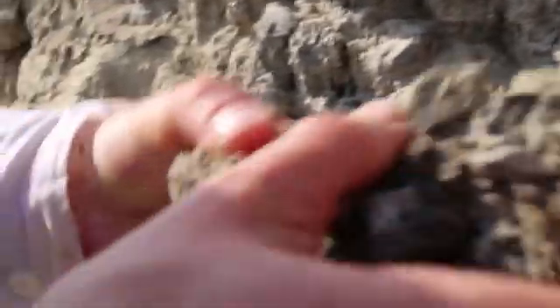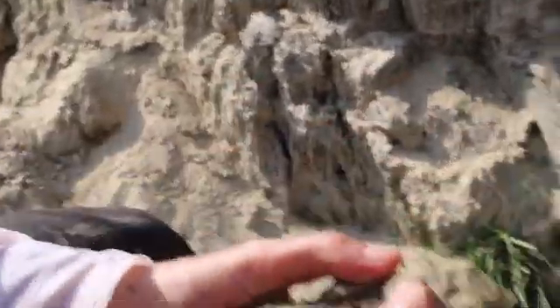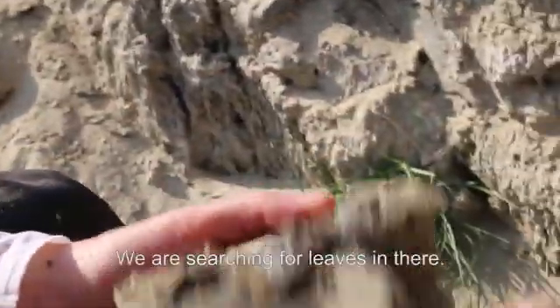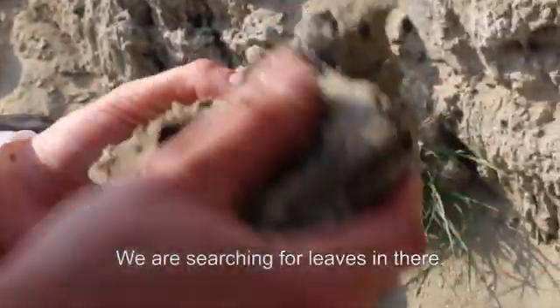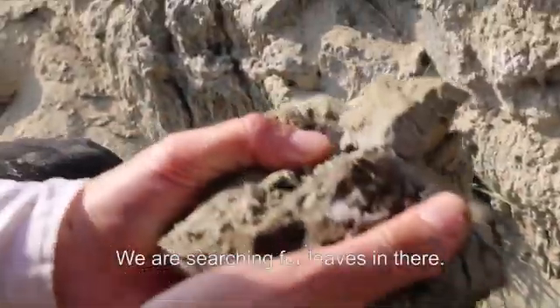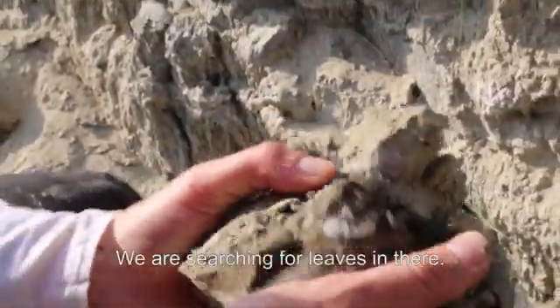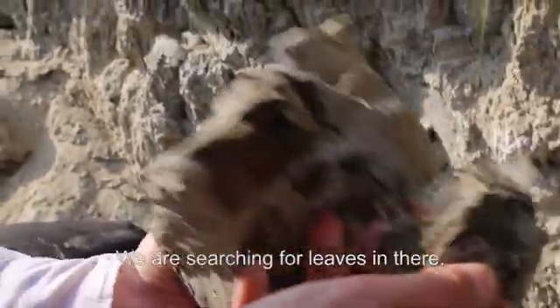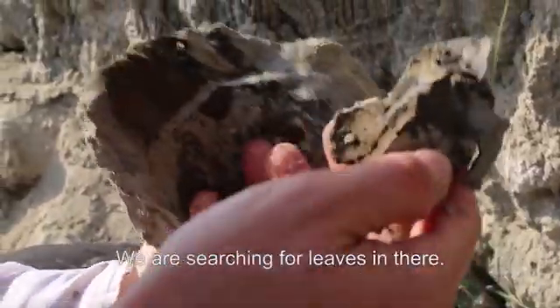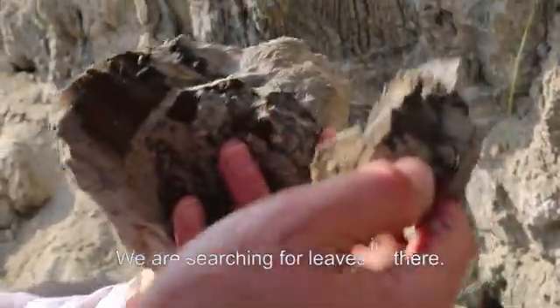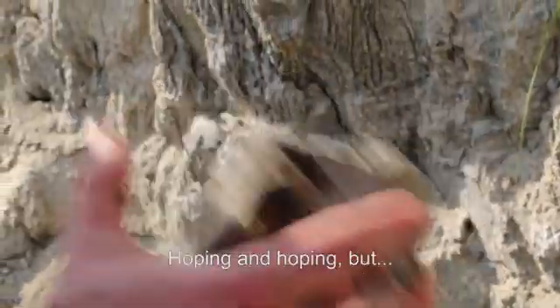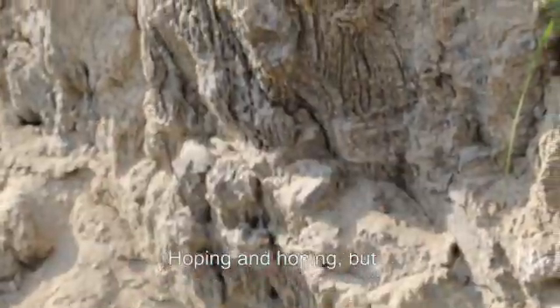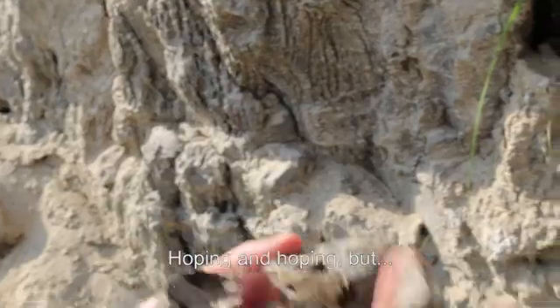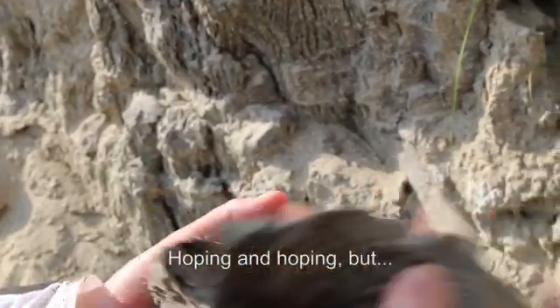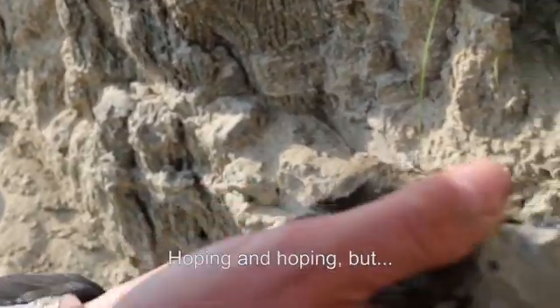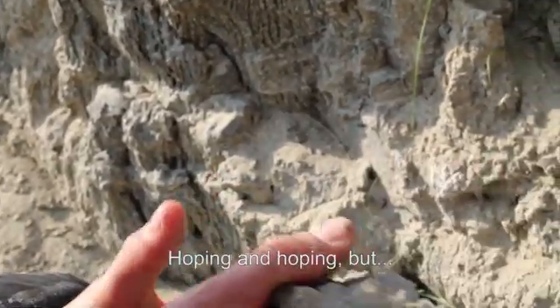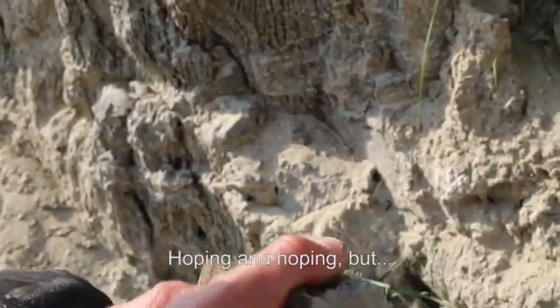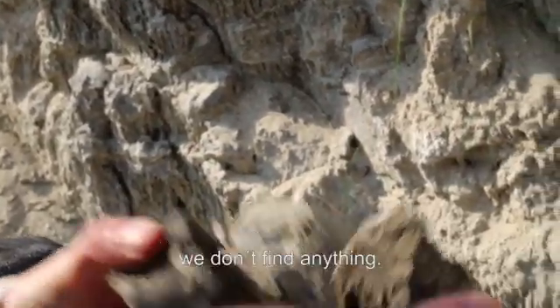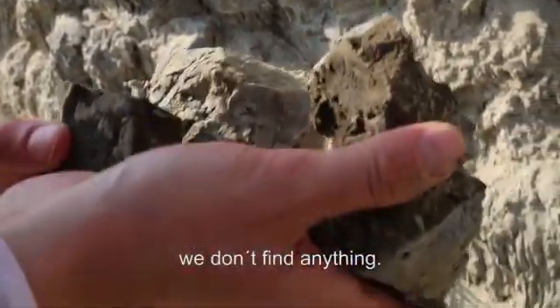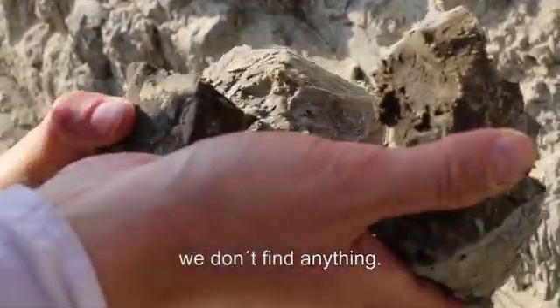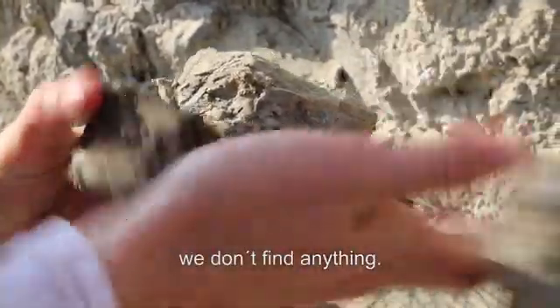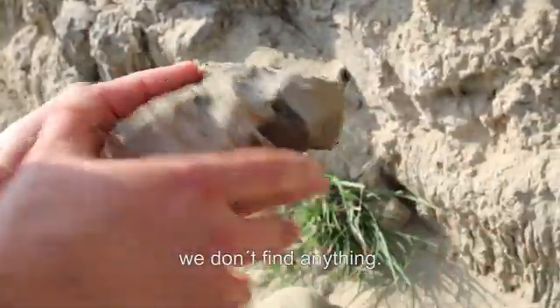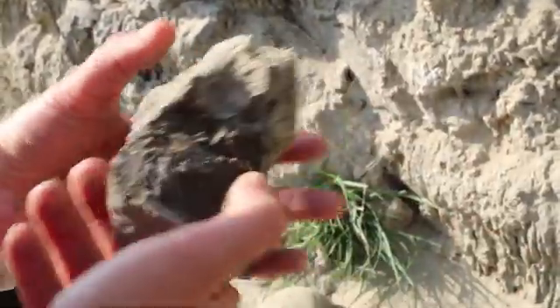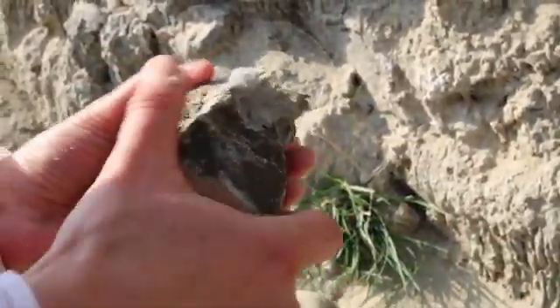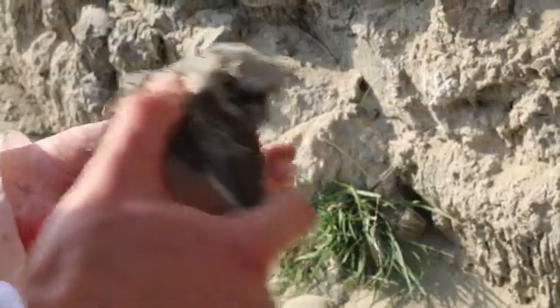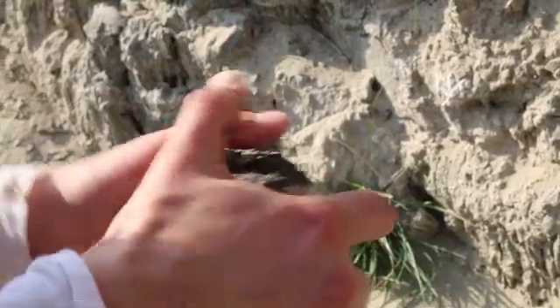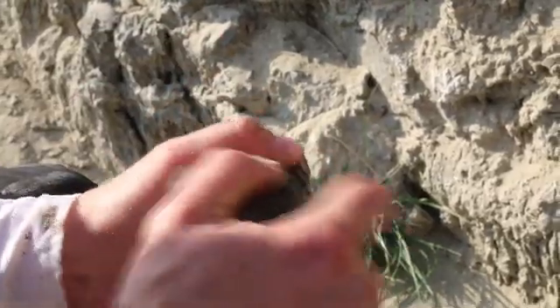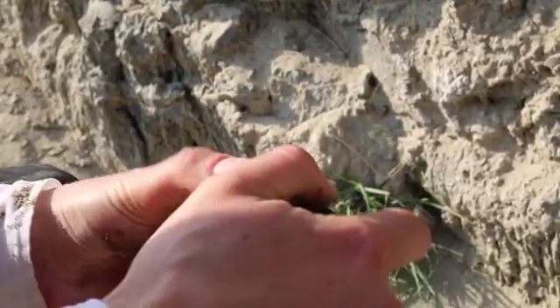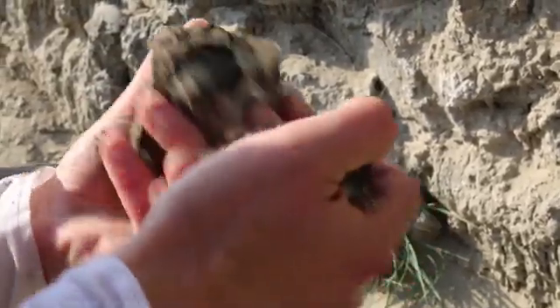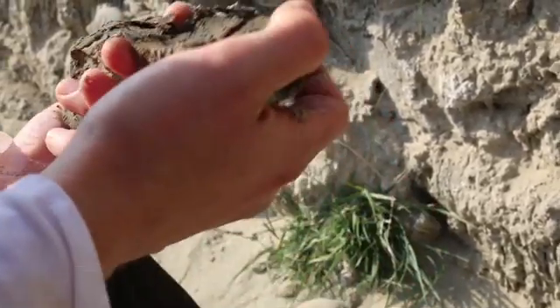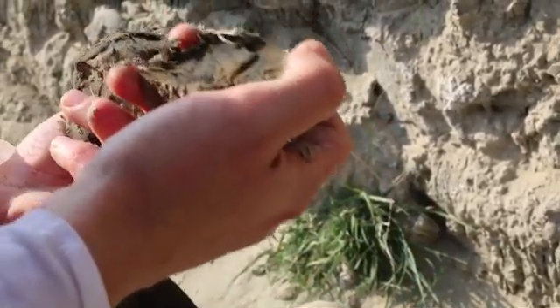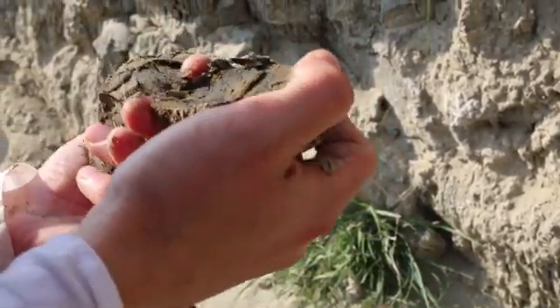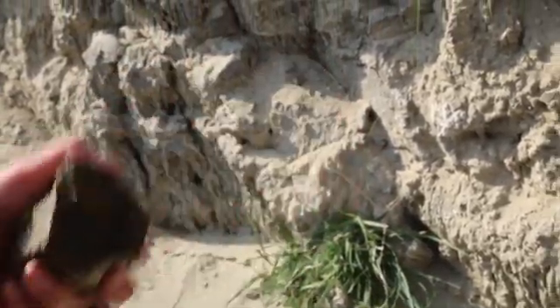We'll see now if there are maybe leaves in there. We hope, but we don't find anything. Nothing.